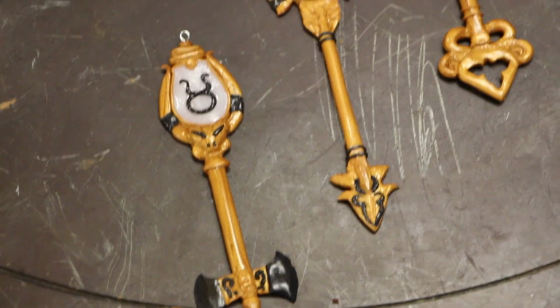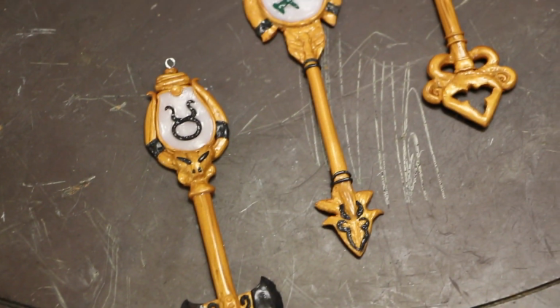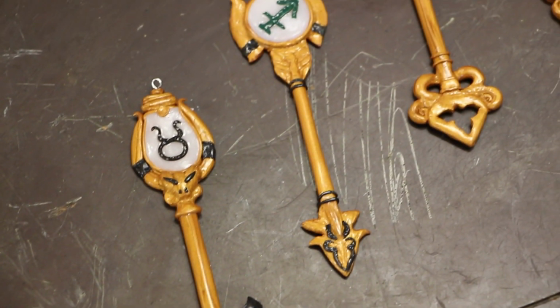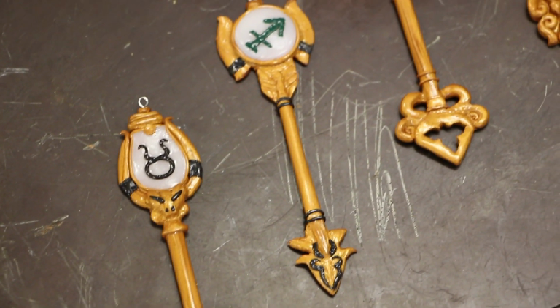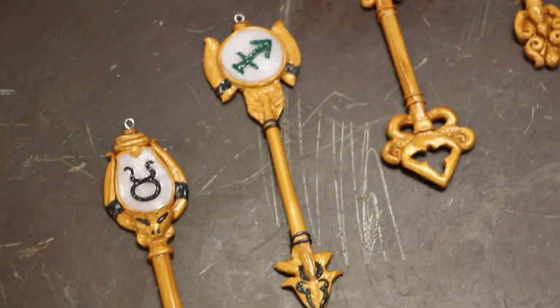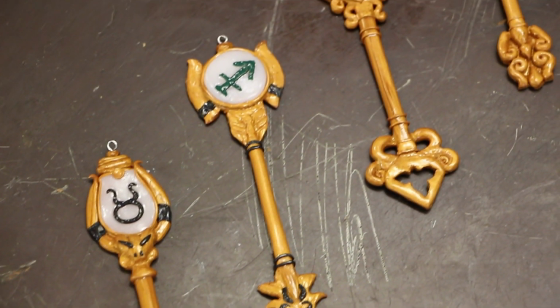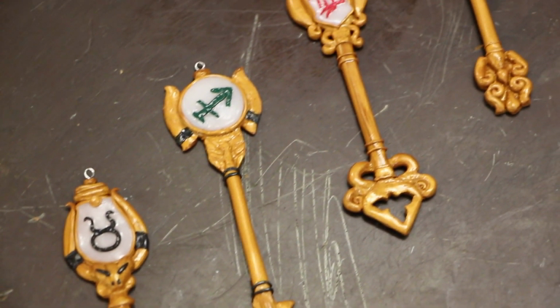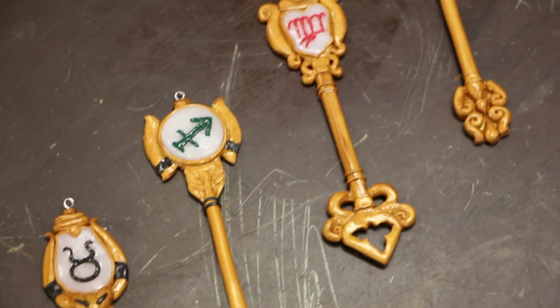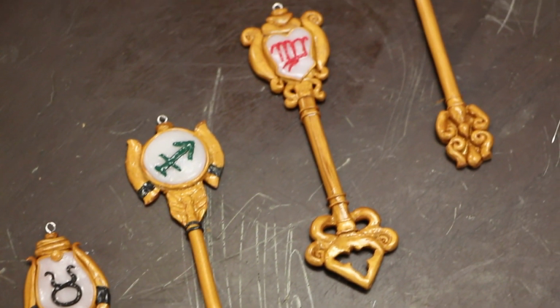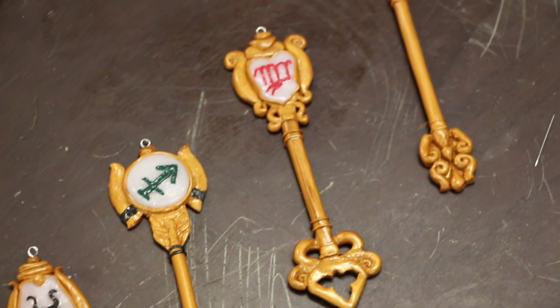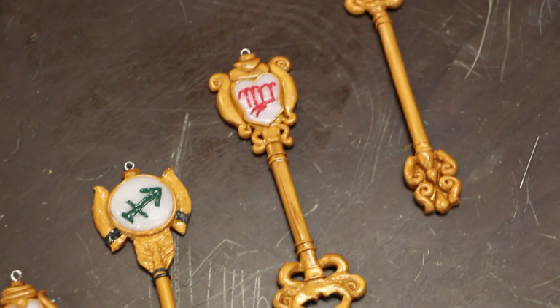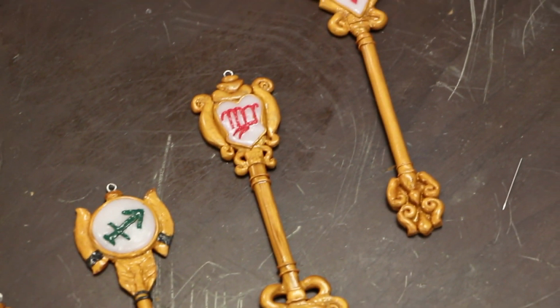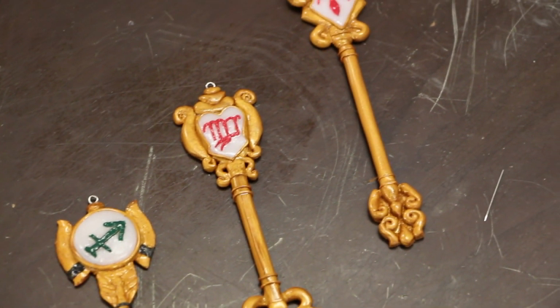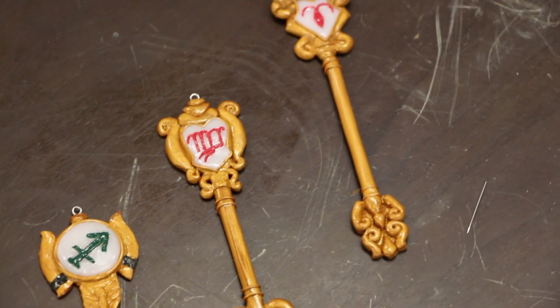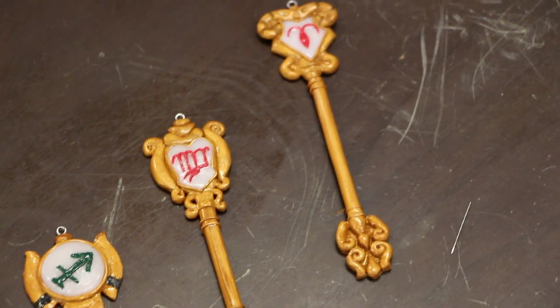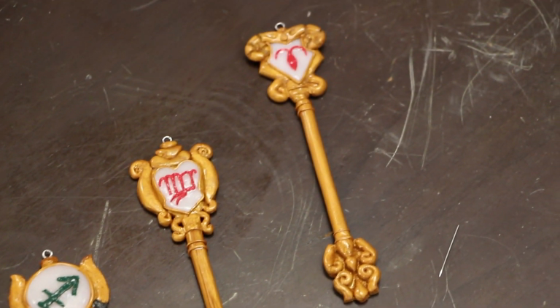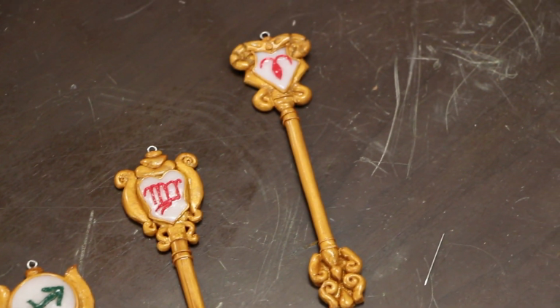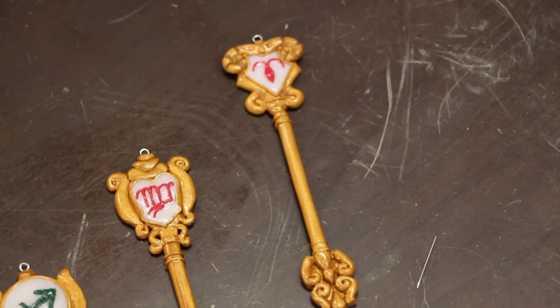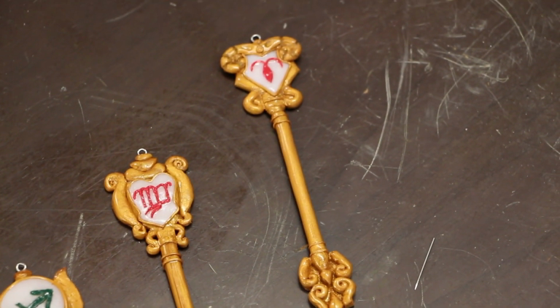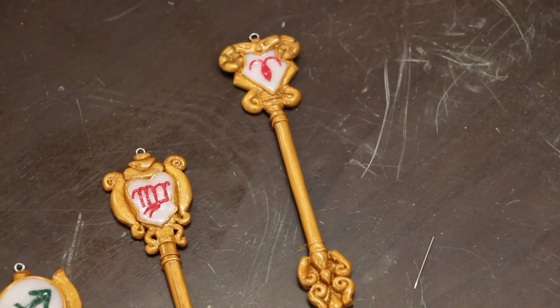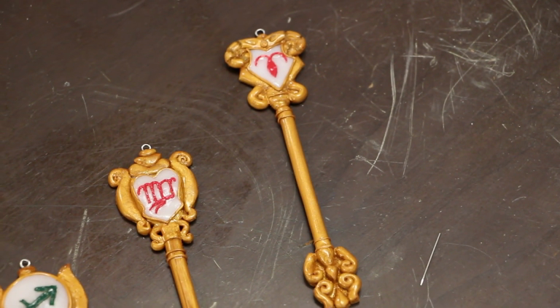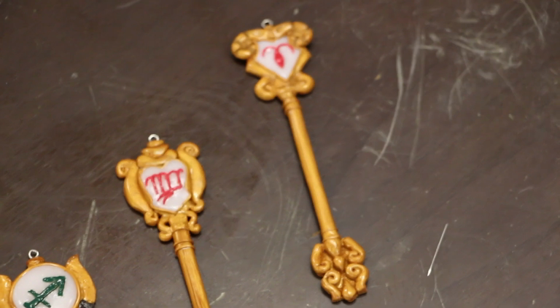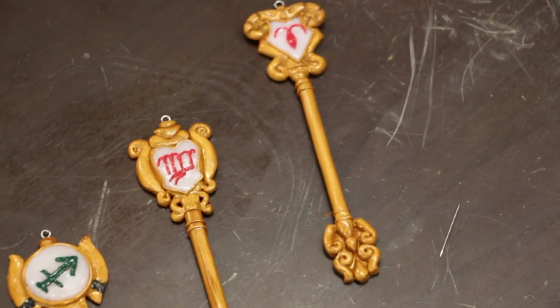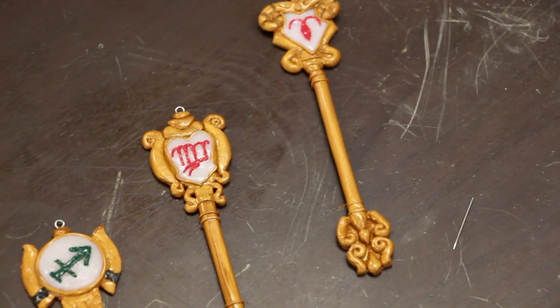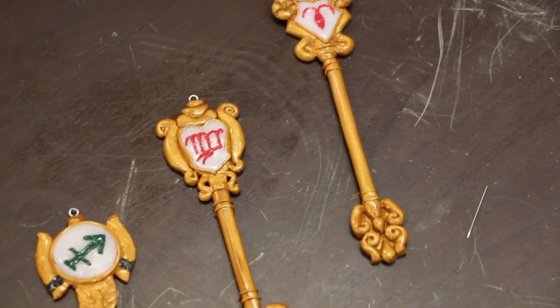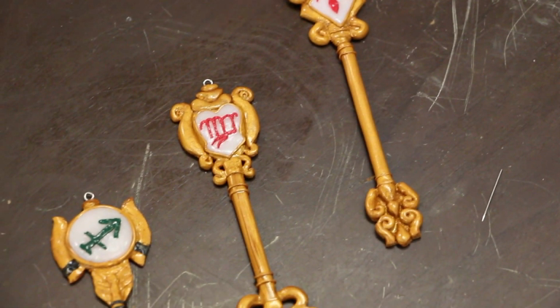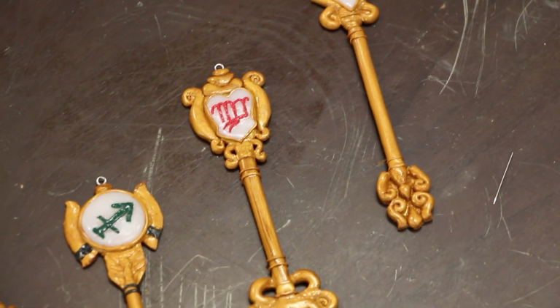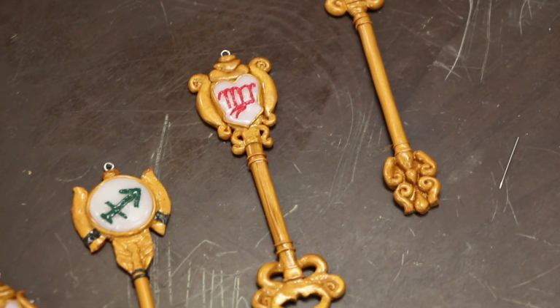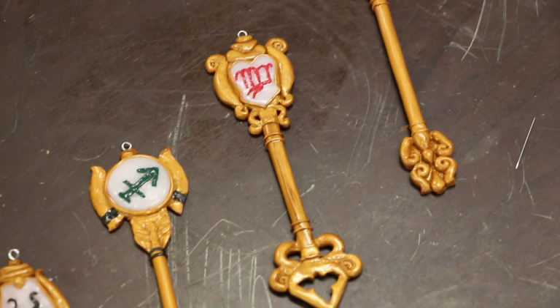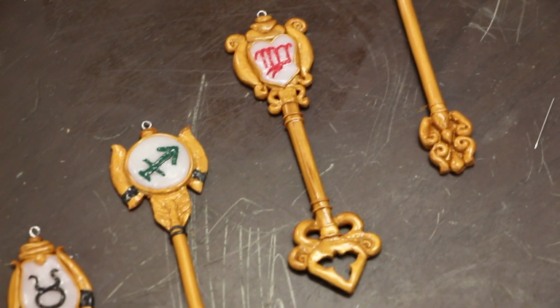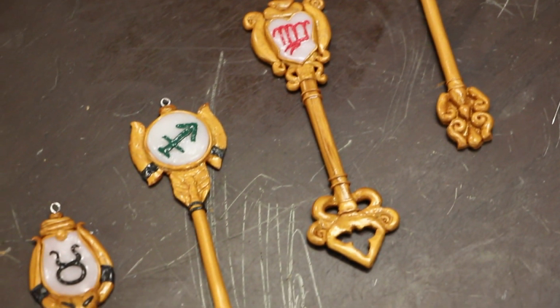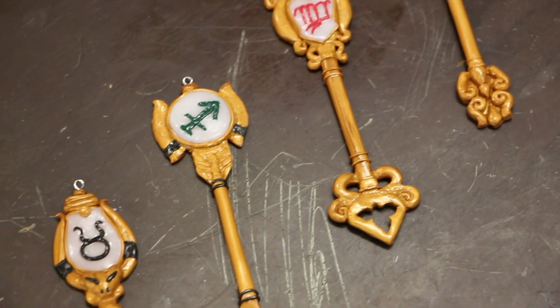Alright, so thank you so much for watching. Let me know what key you guys want me to make next in the comments below, and if you have any comments, suggestions, or questions, please feel free to ask. Thank you so much for watching. Bye!